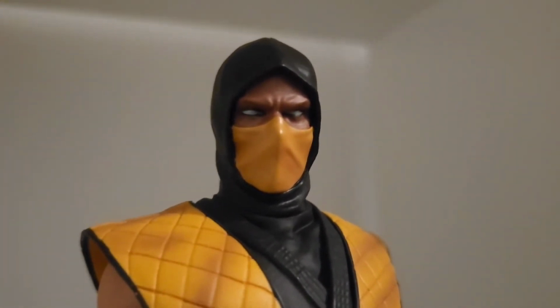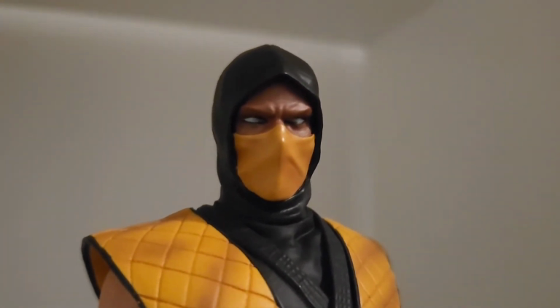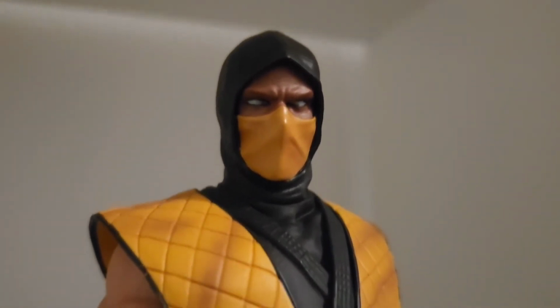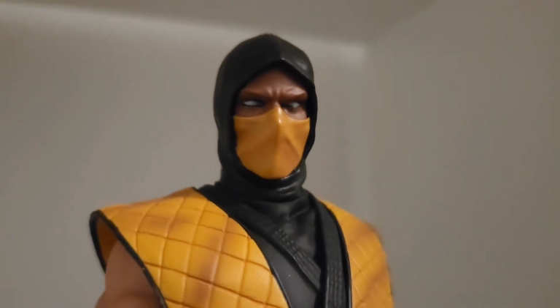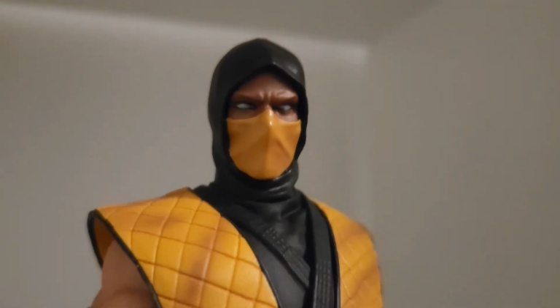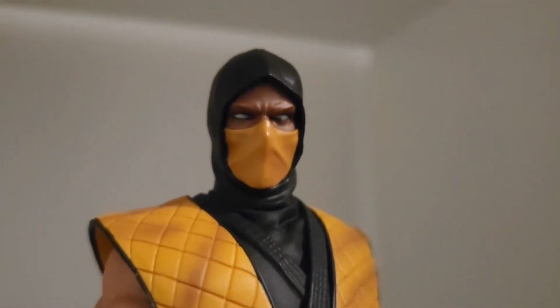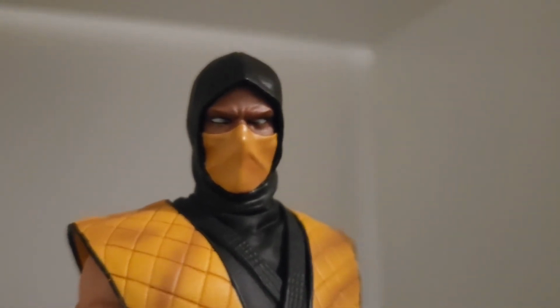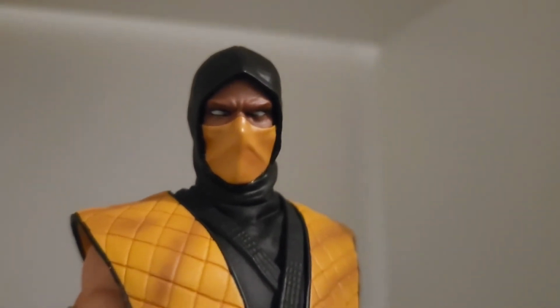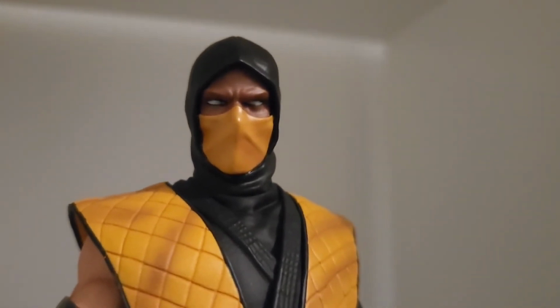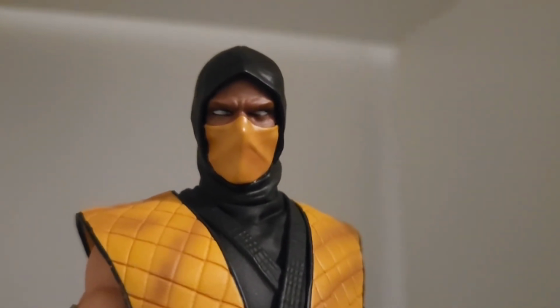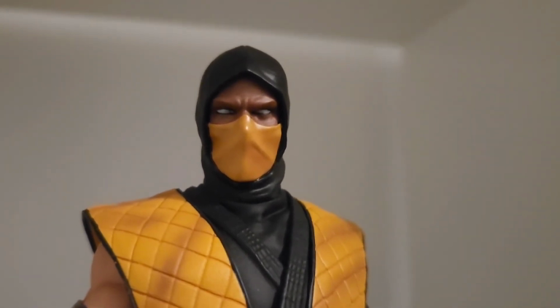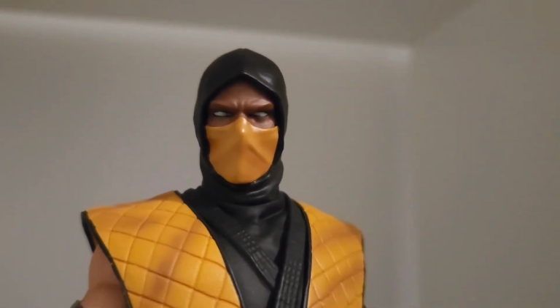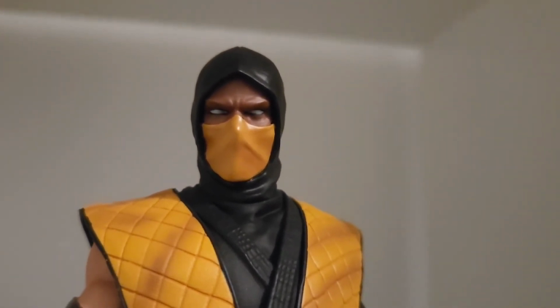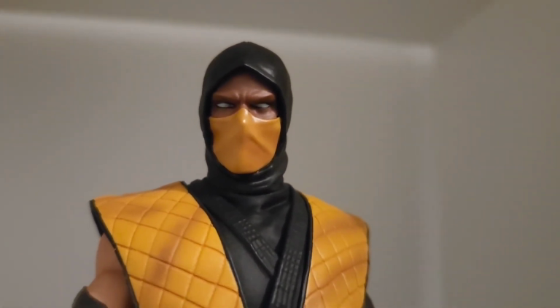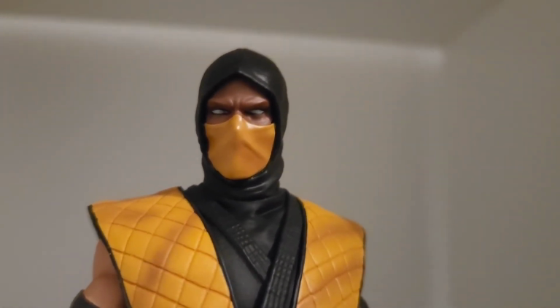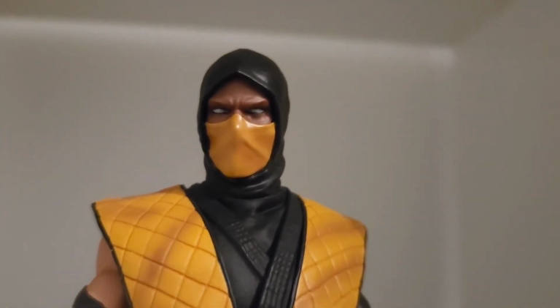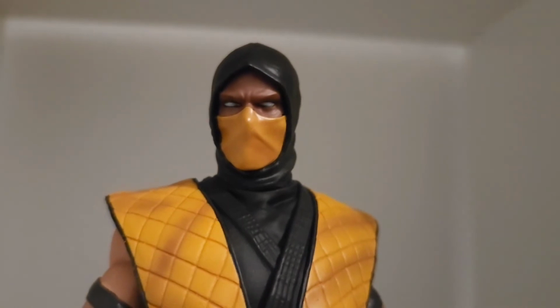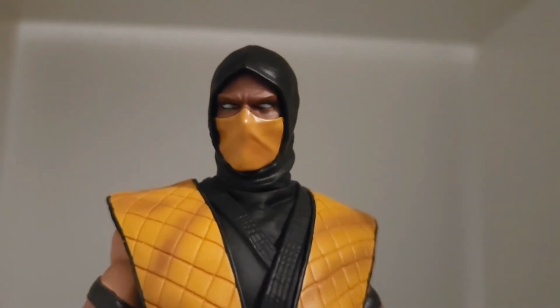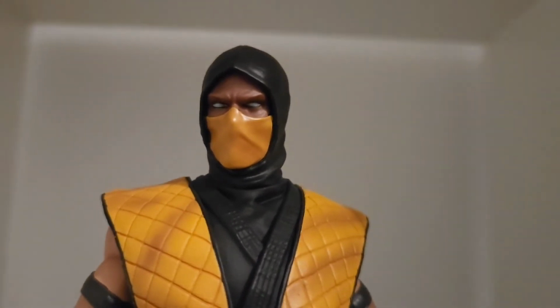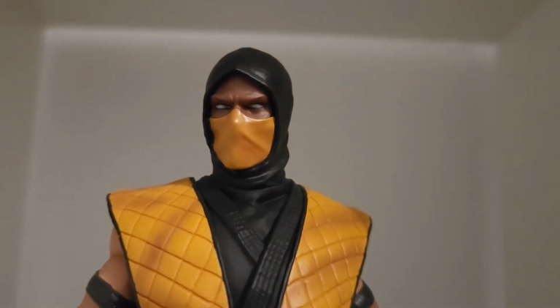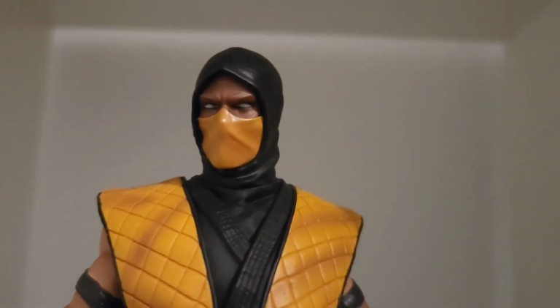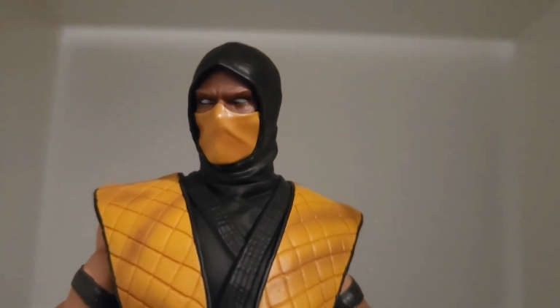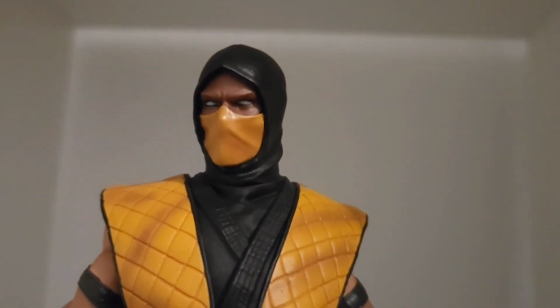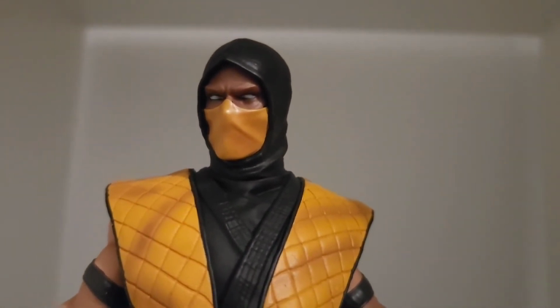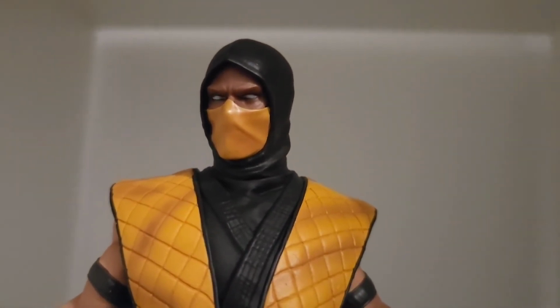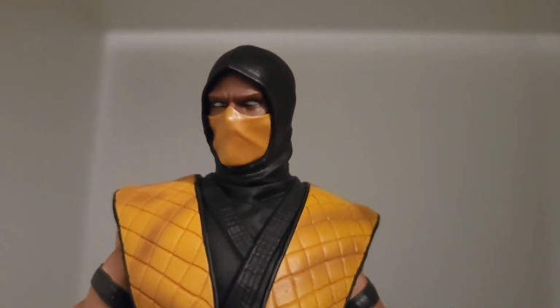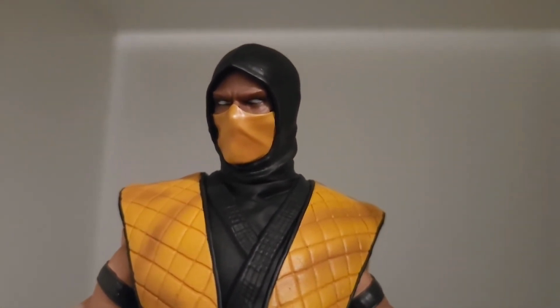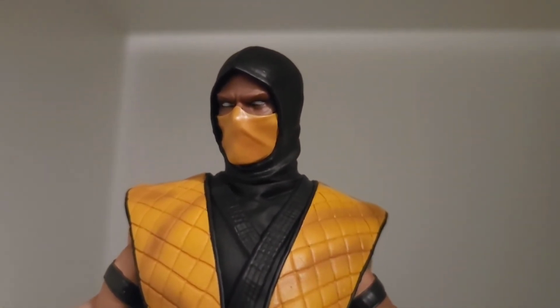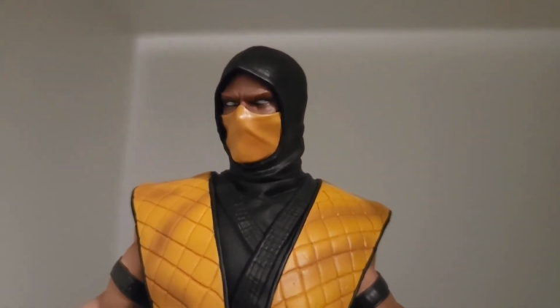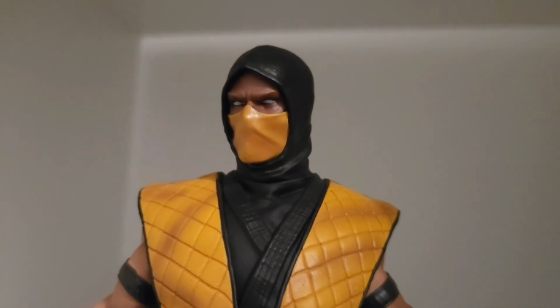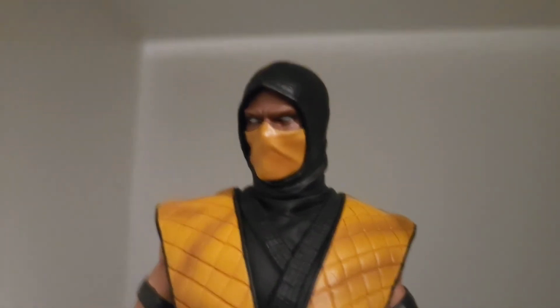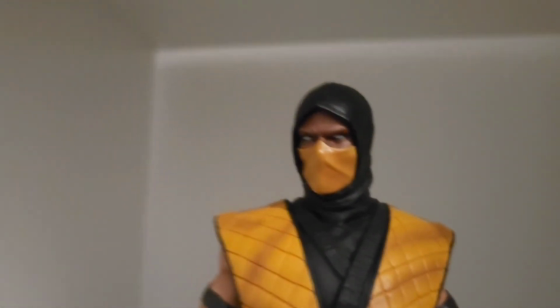Up close the eyes are very dominant, but you want those eyes to pop for a video game-based Scorpion. If it was movie Scorpion maybe a little different, but this works.